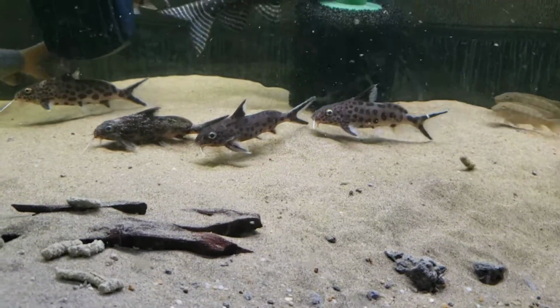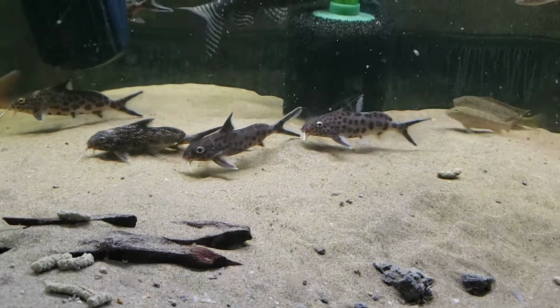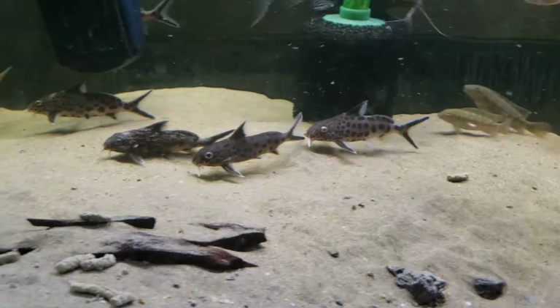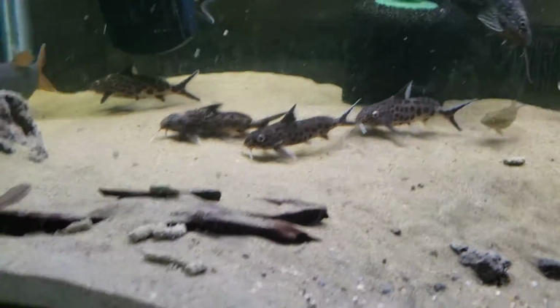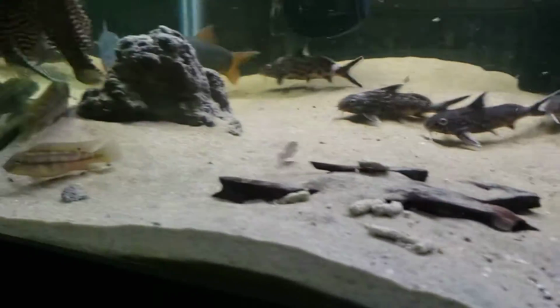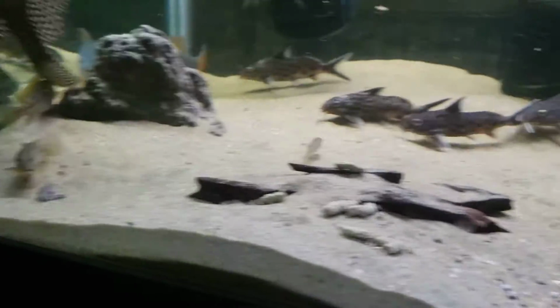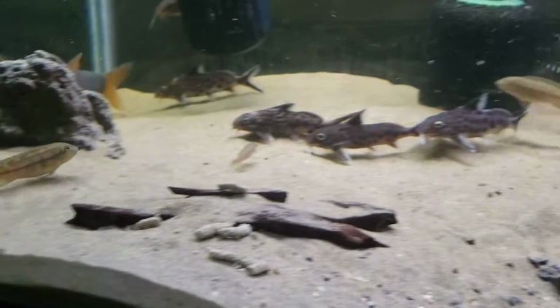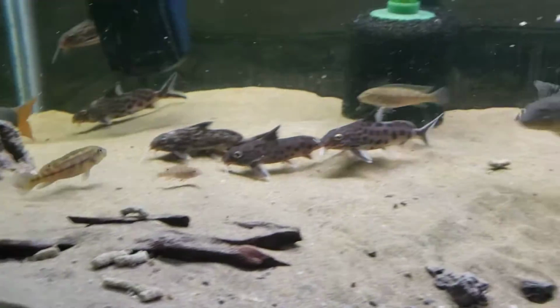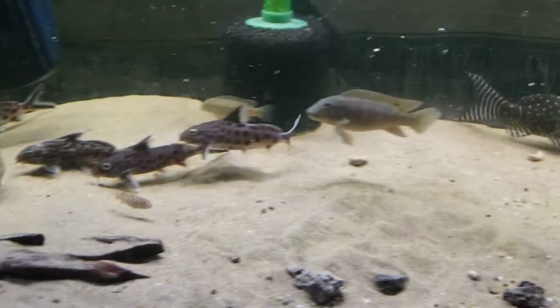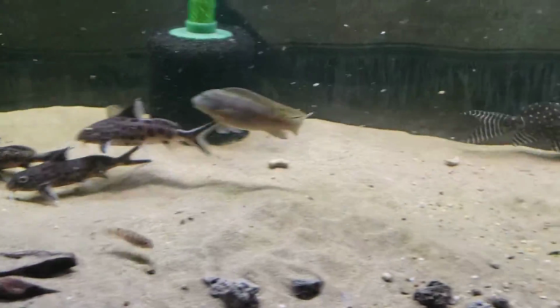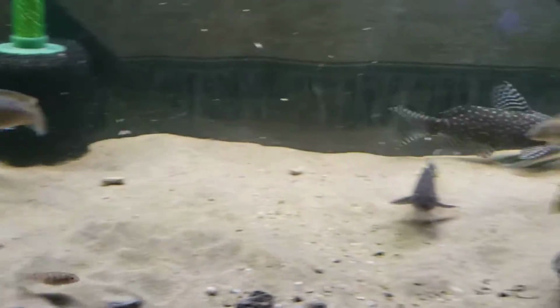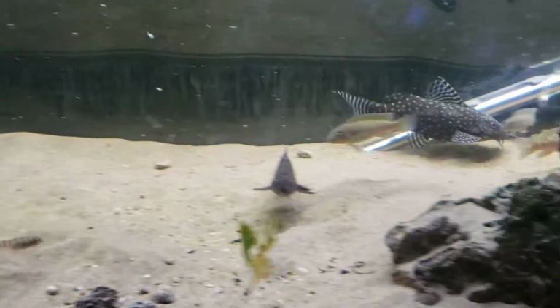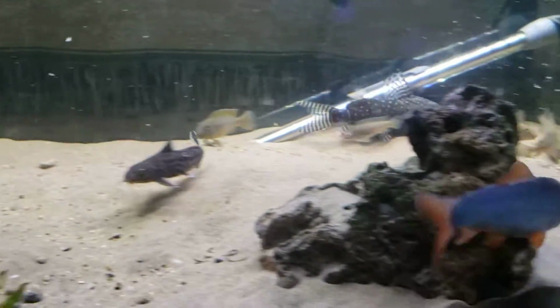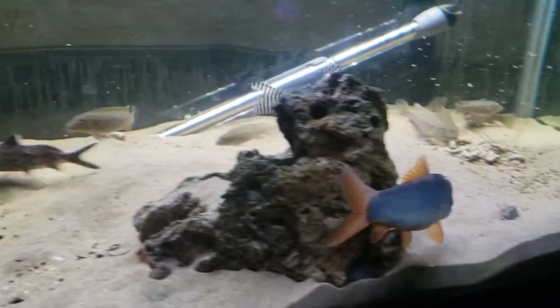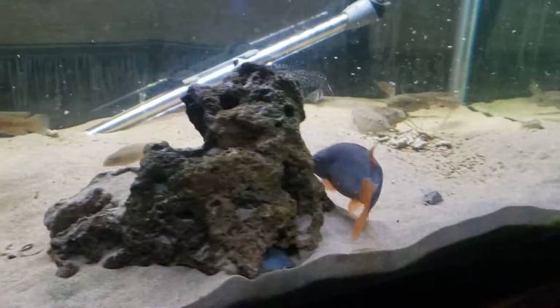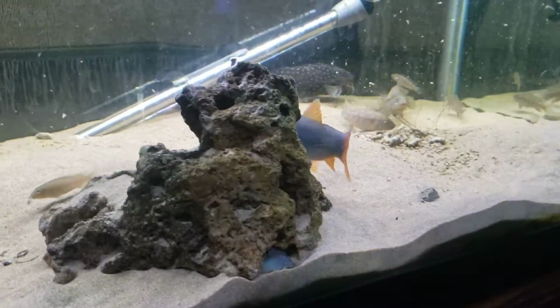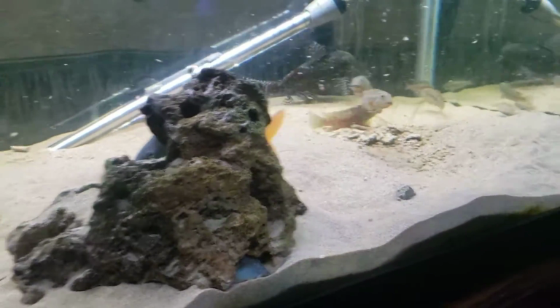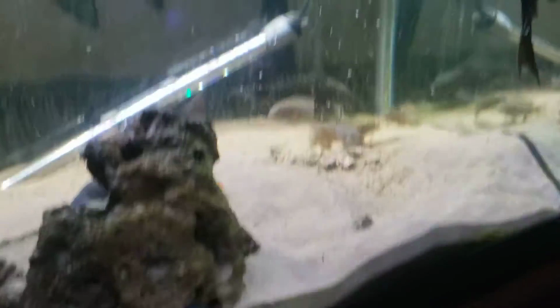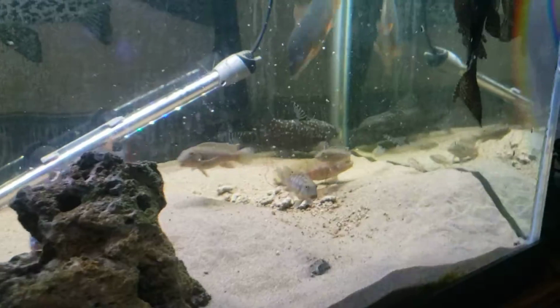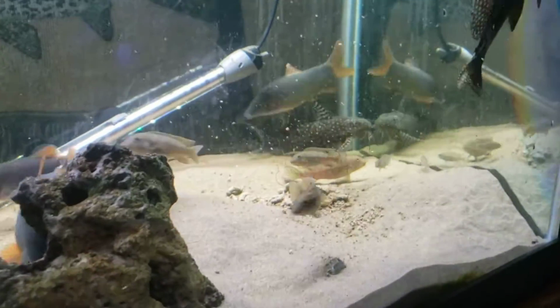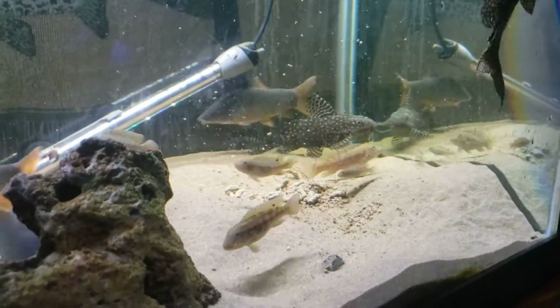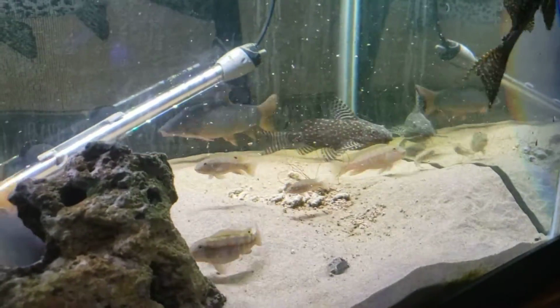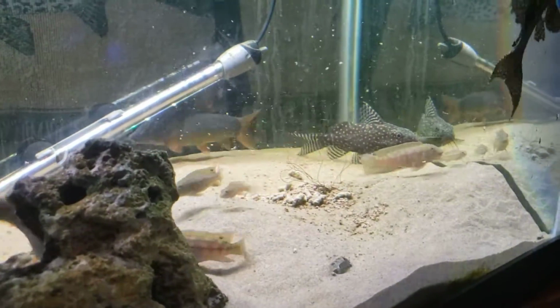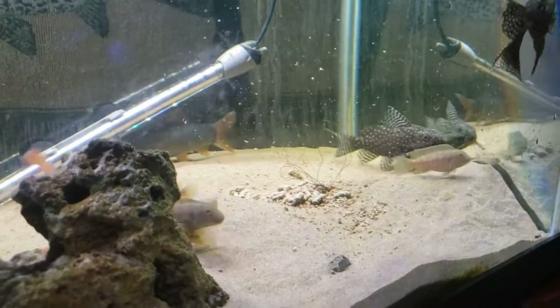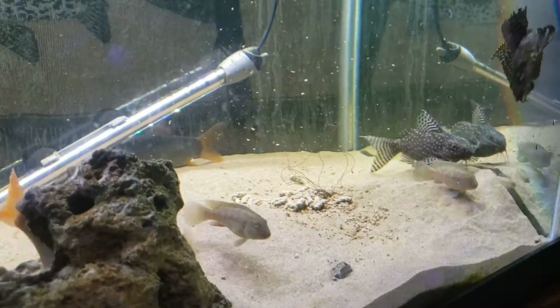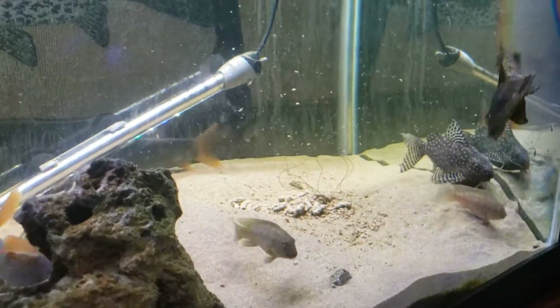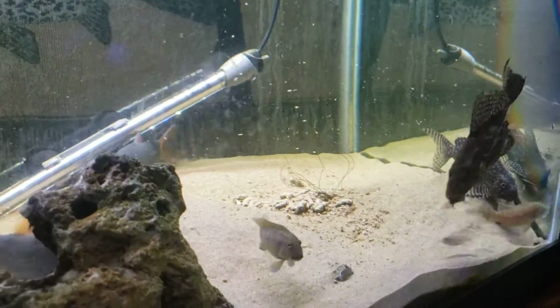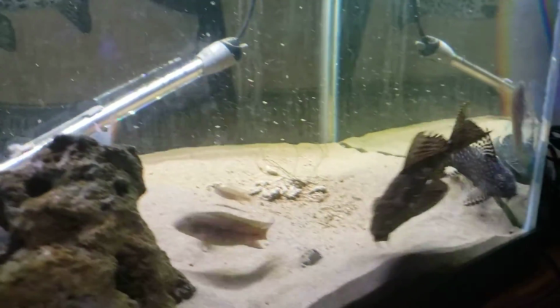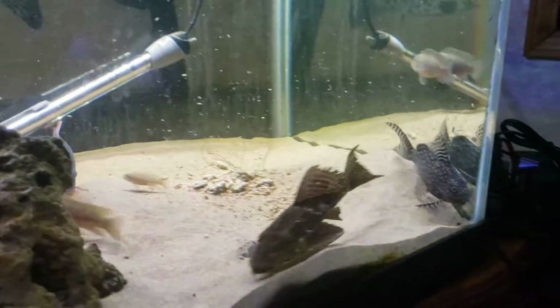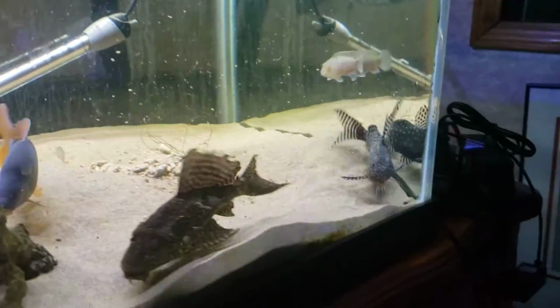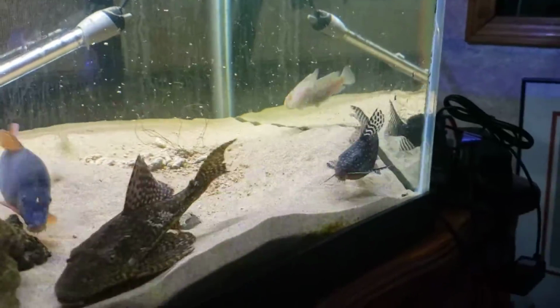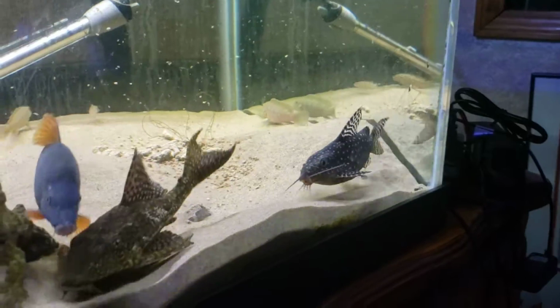They need a sandy substrate because they like to dig. They're diggers. So pretty.